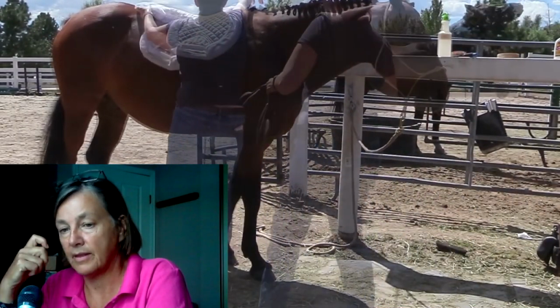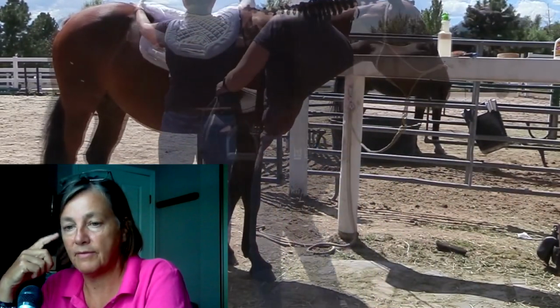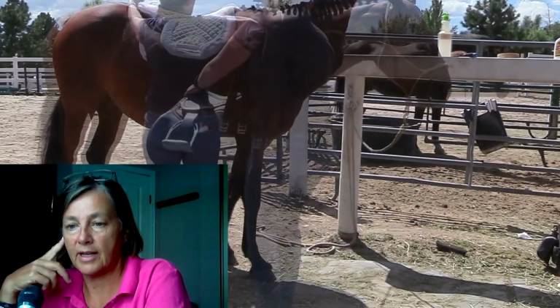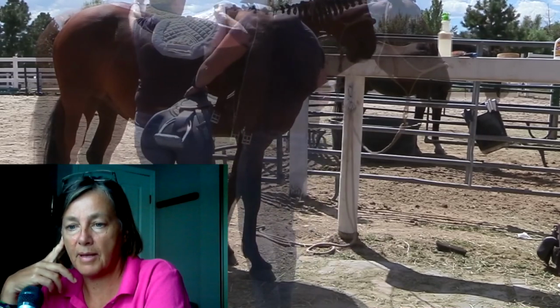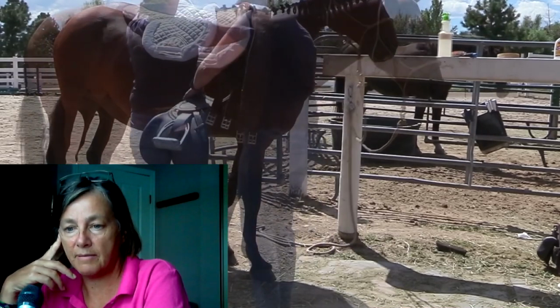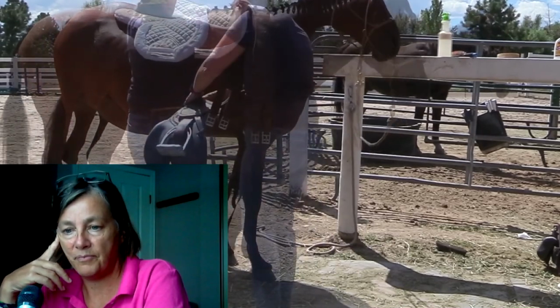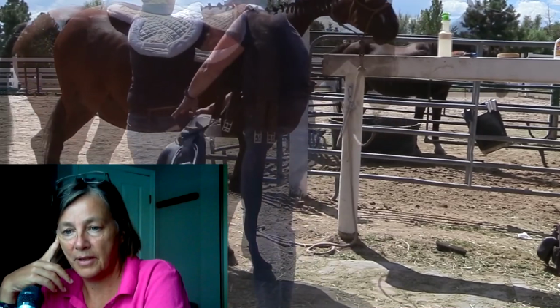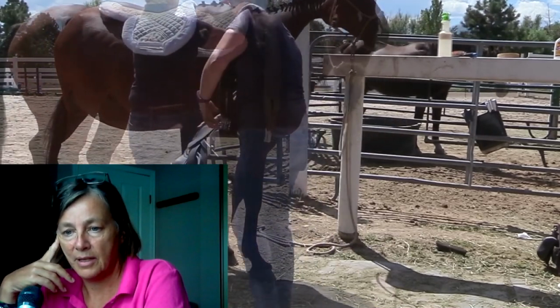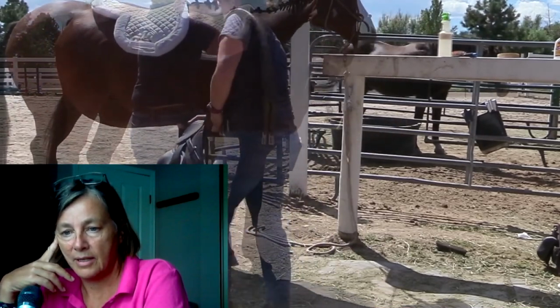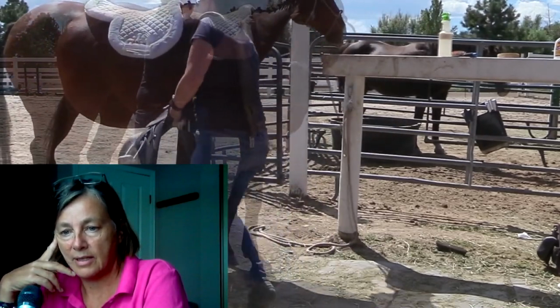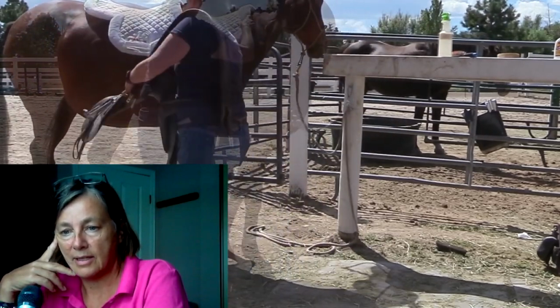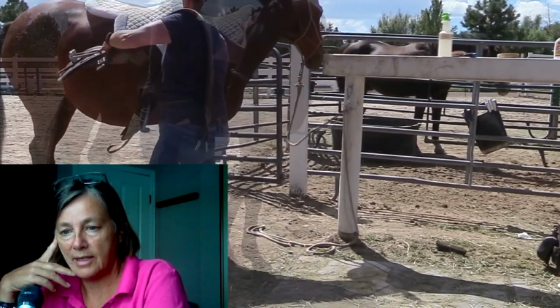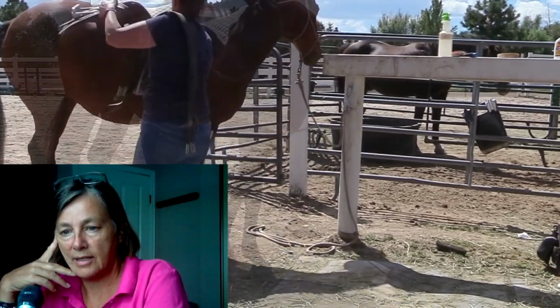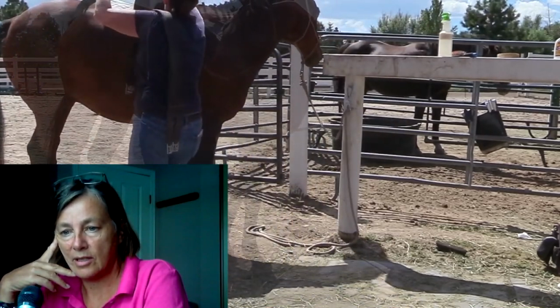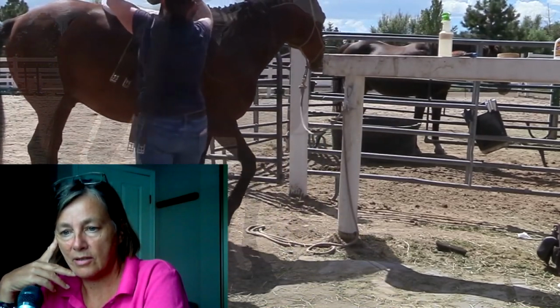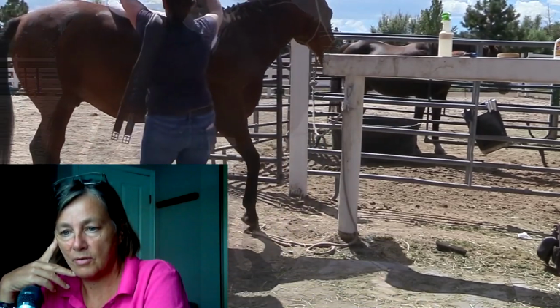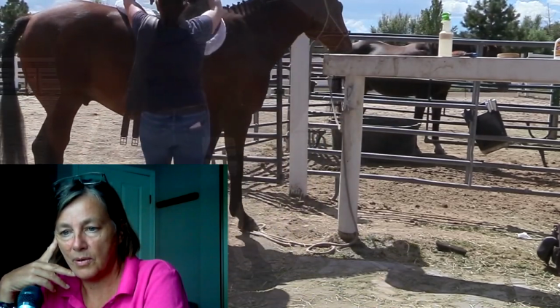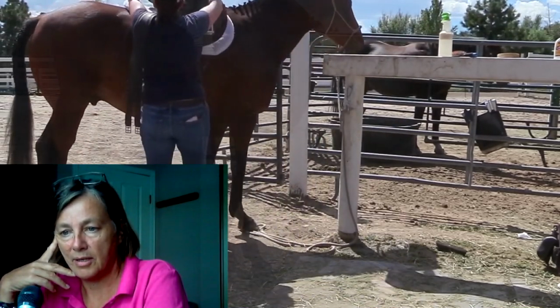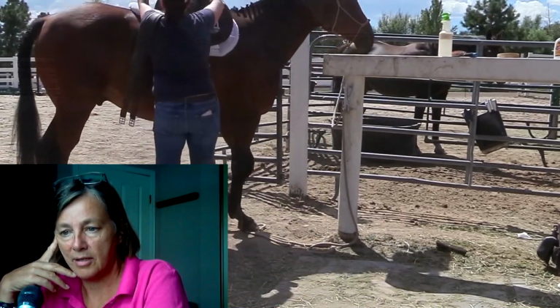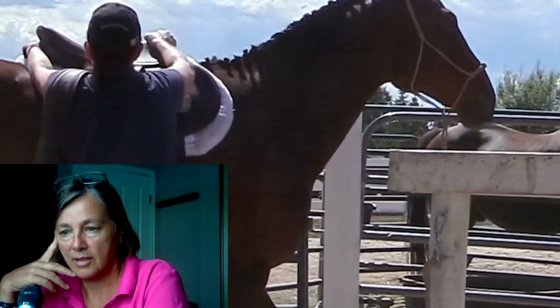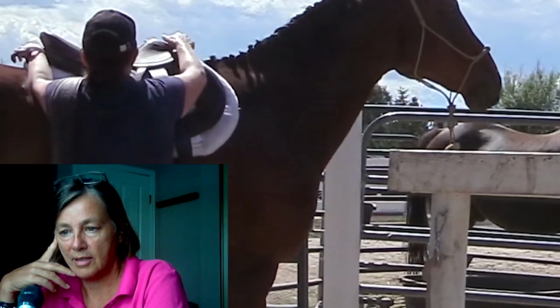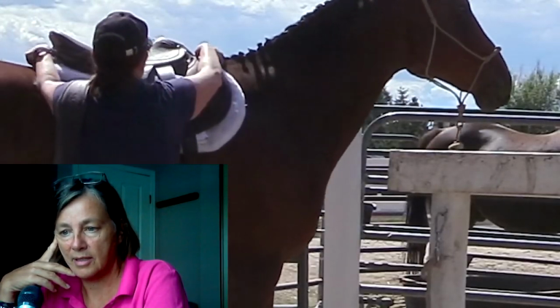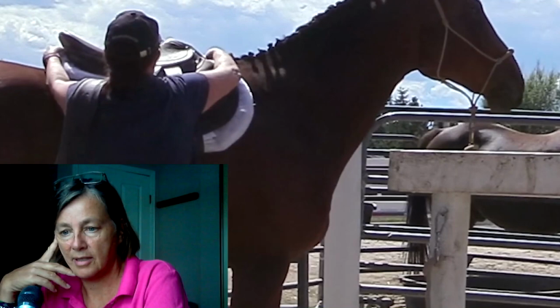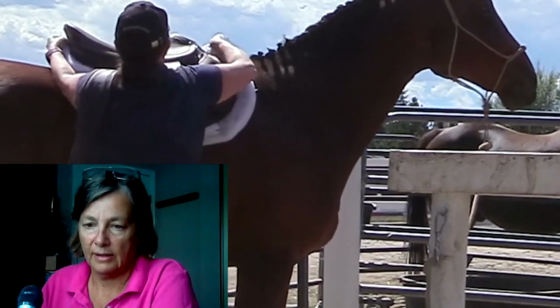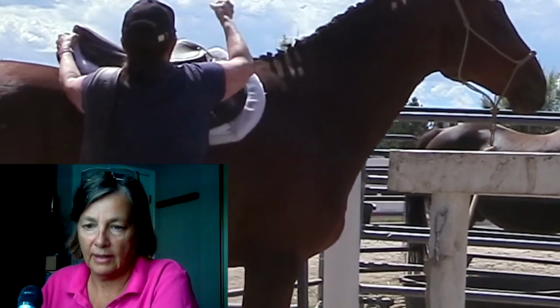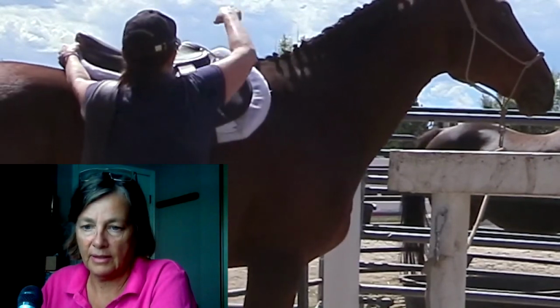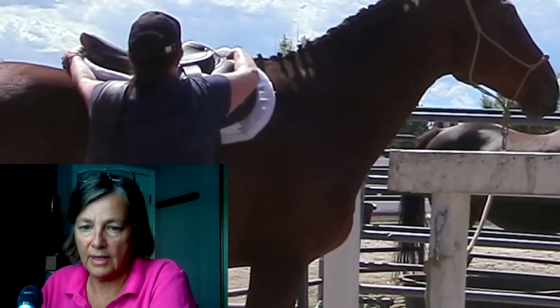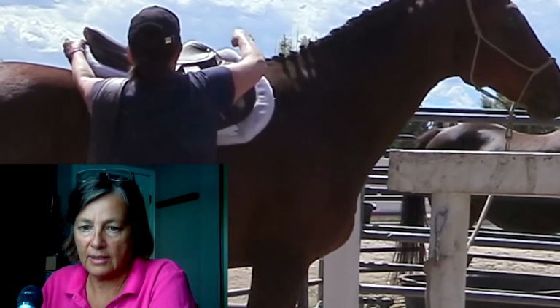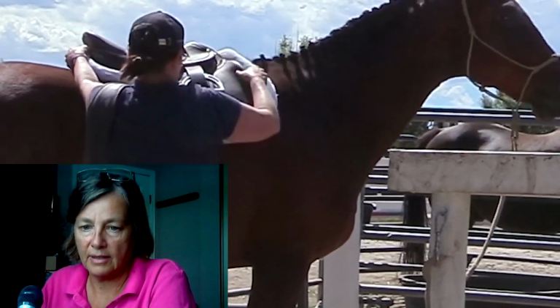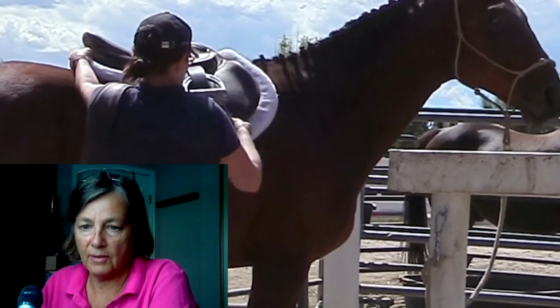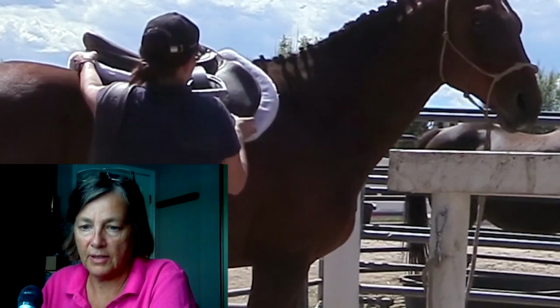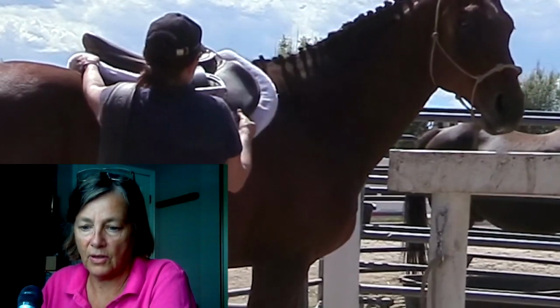Love the saddle pad — nice and clean. Yeah, he's a good boy. And there he is, all ready to go.